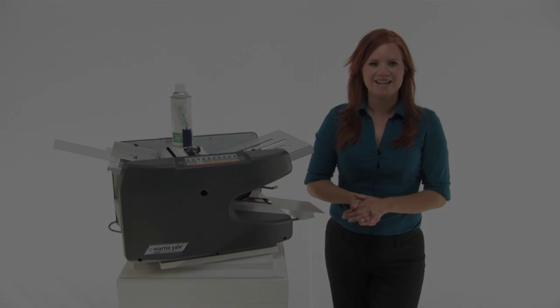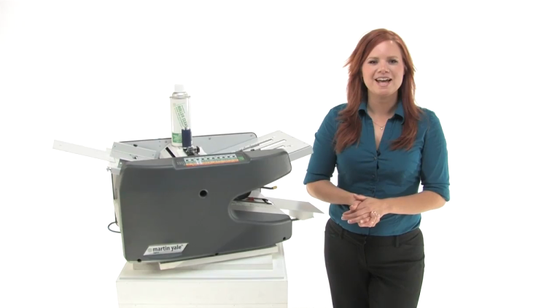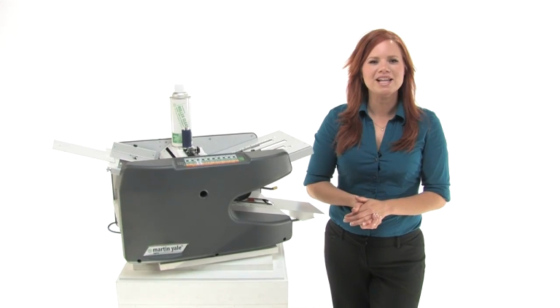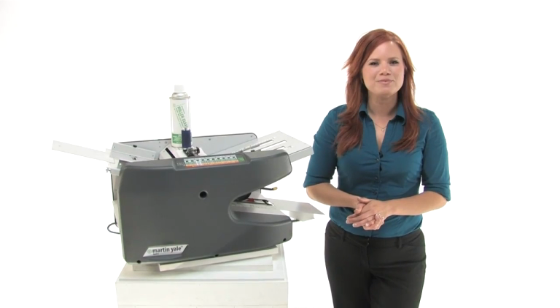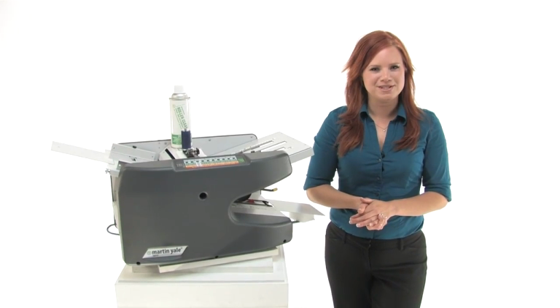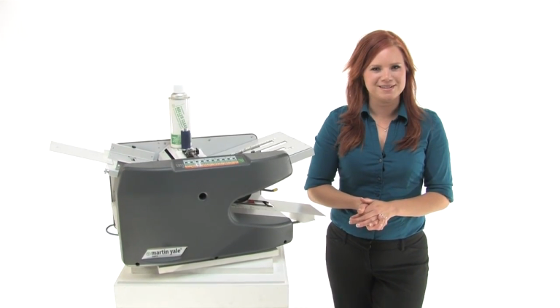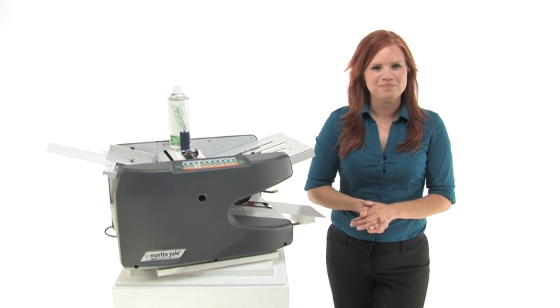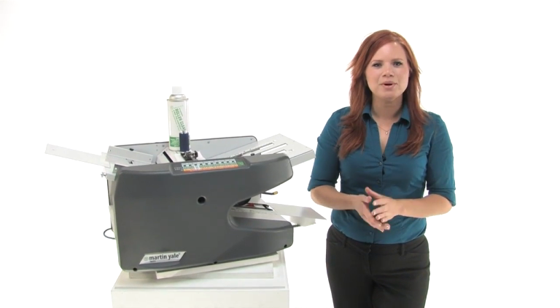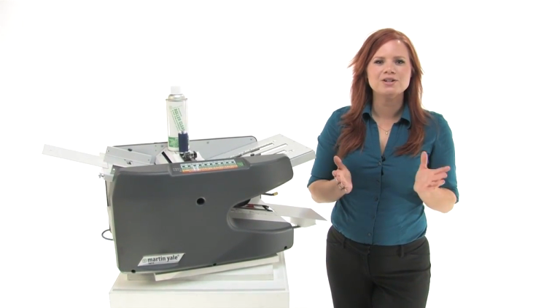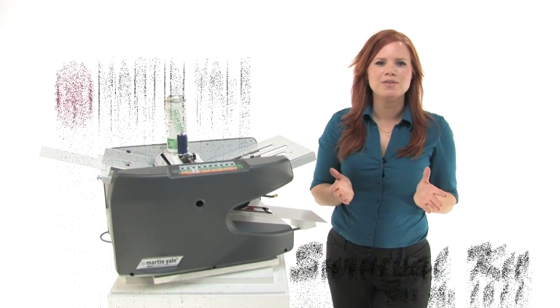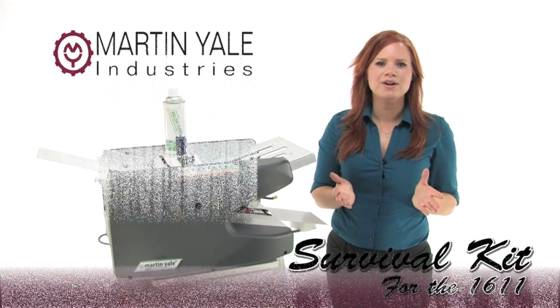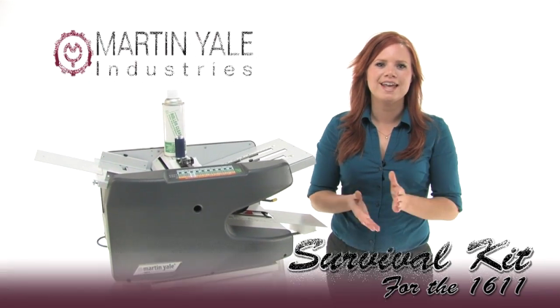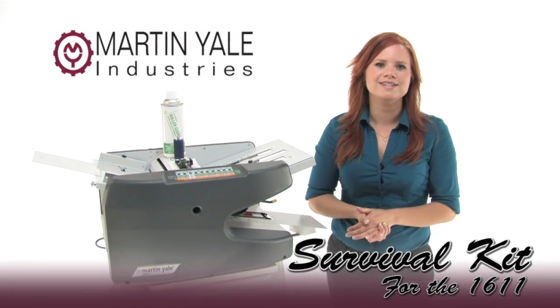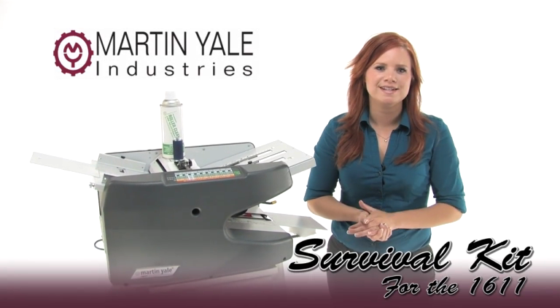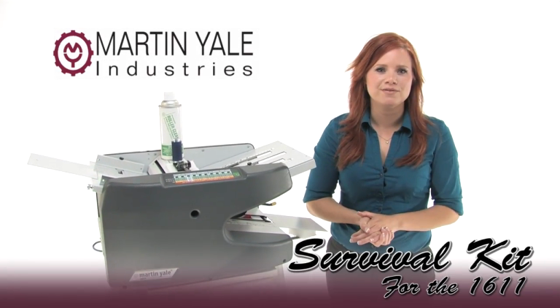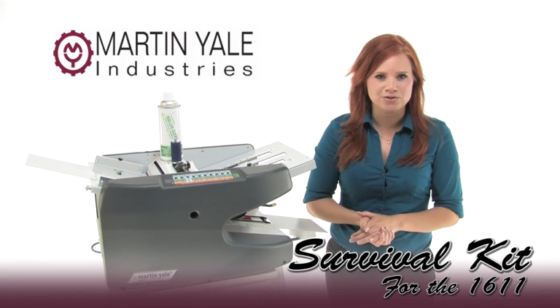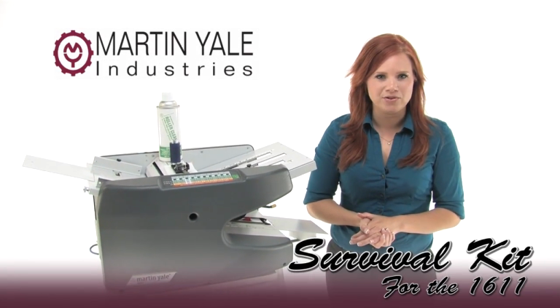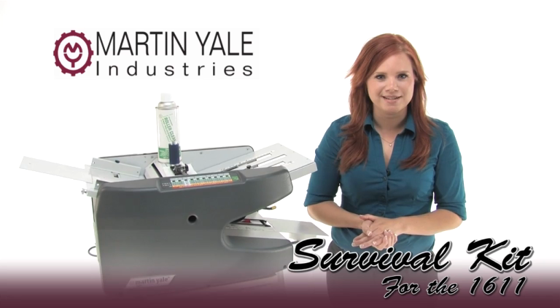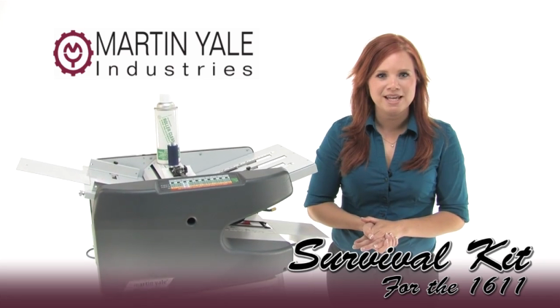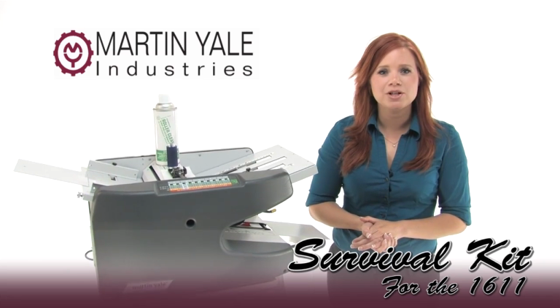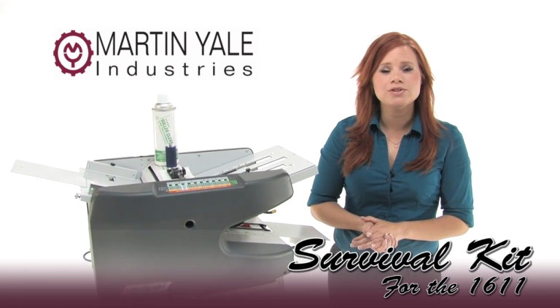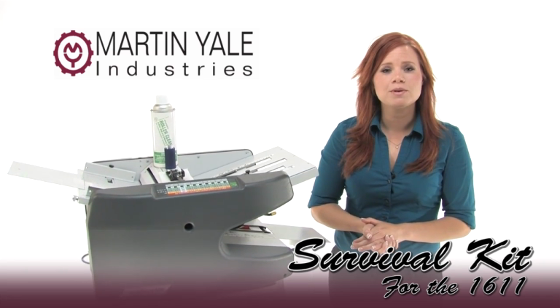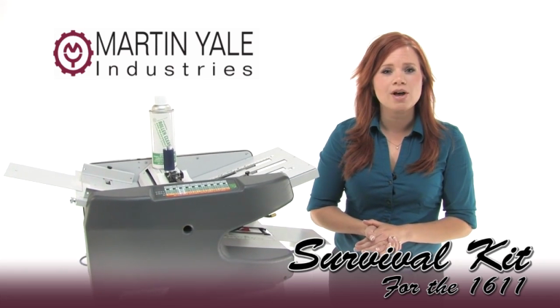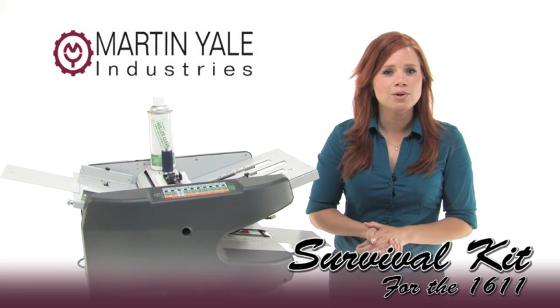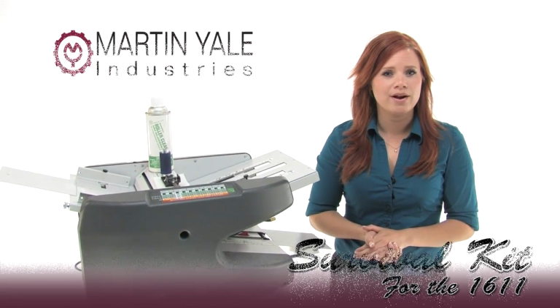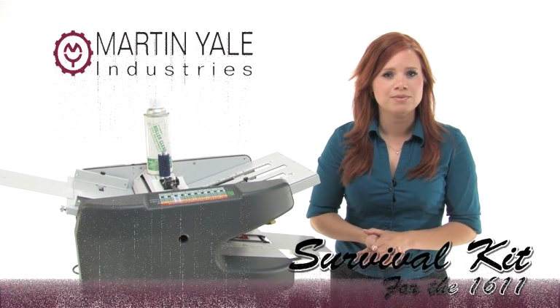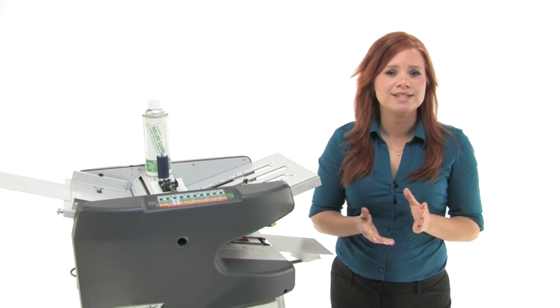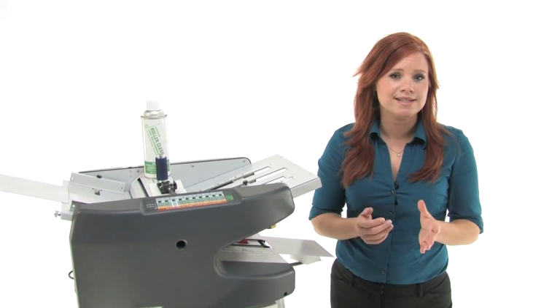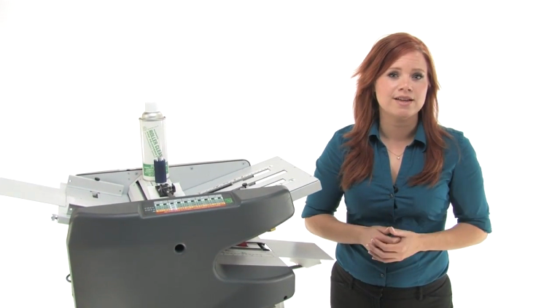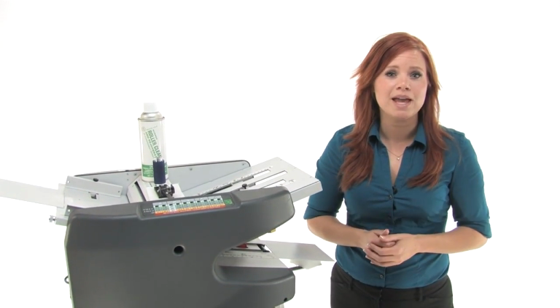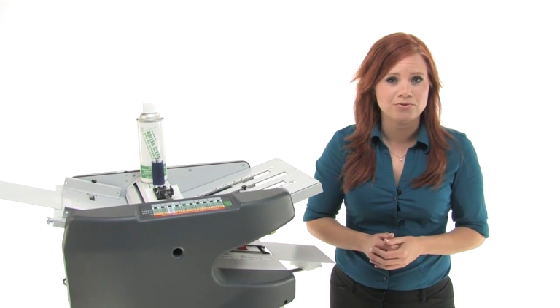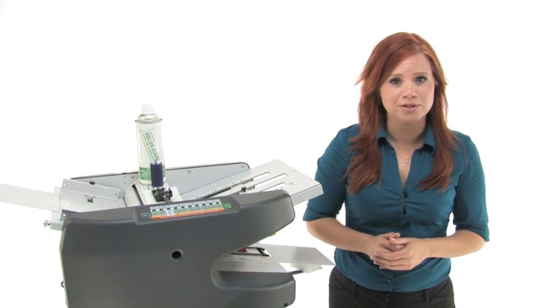Hi, I'm Holly with Mono Machines. I want to talk to you about the Martin Yale 1611 Survival Kit. It includes some of the most common wear items for the 1611 paper folder.